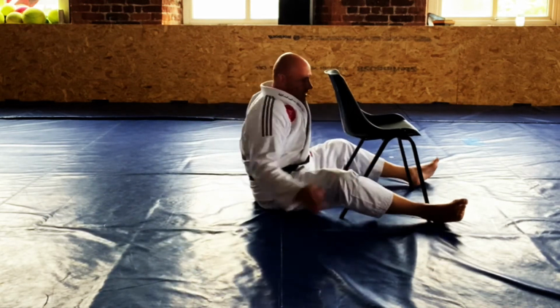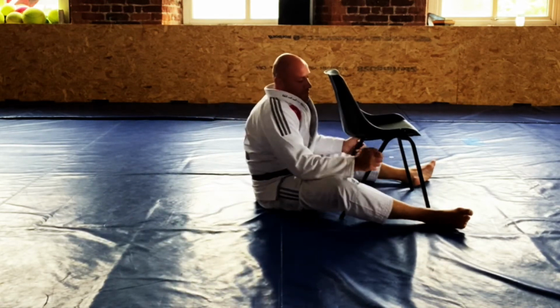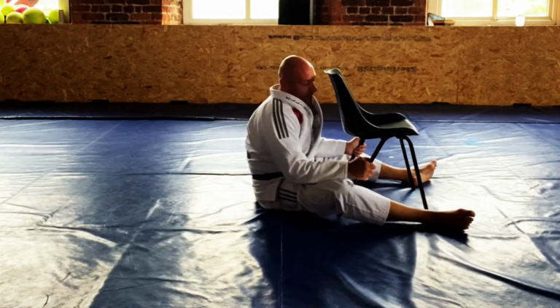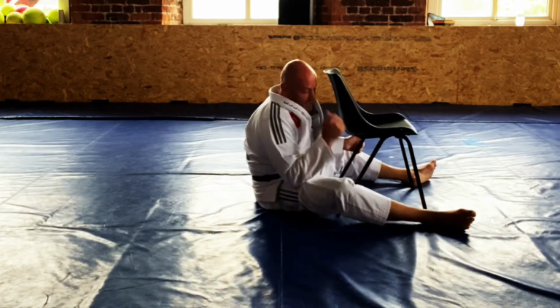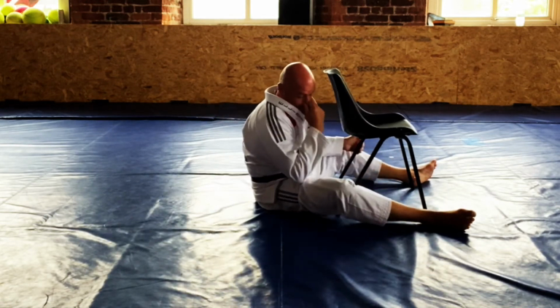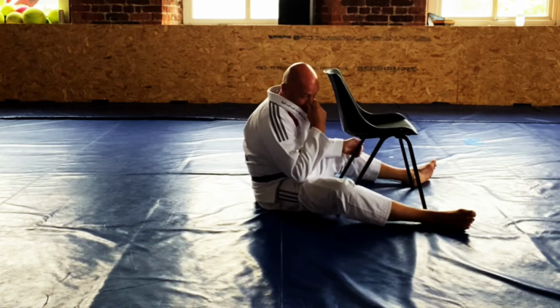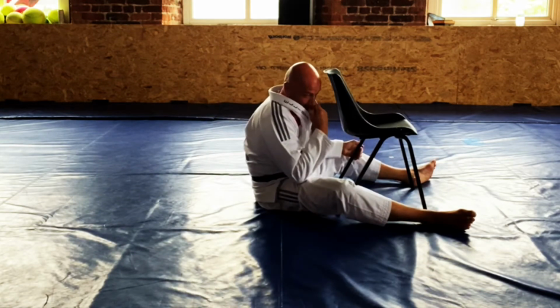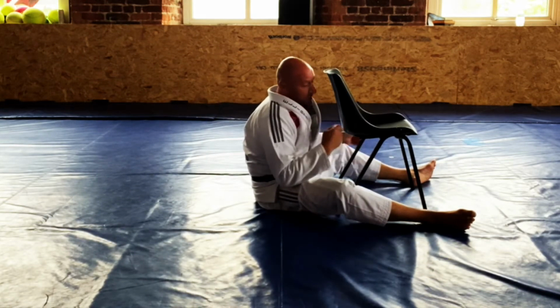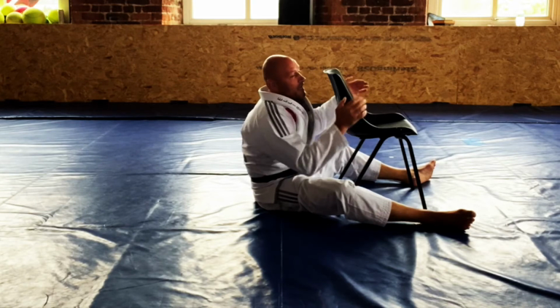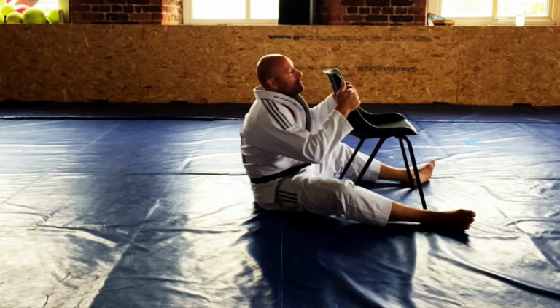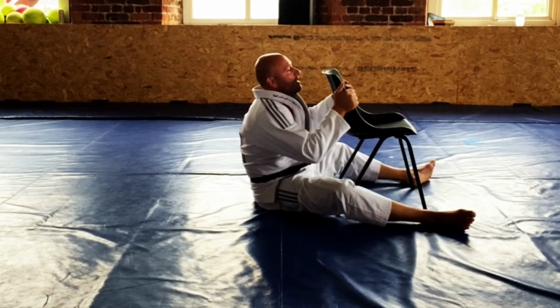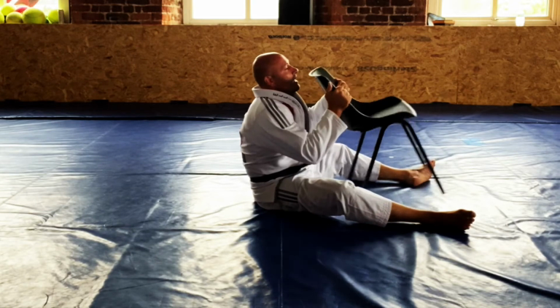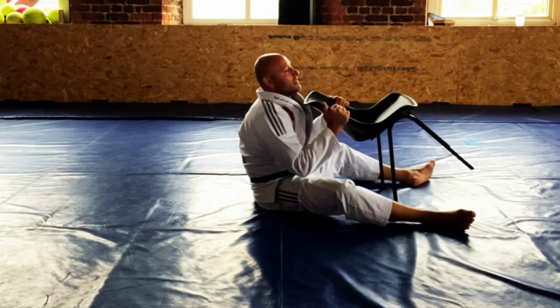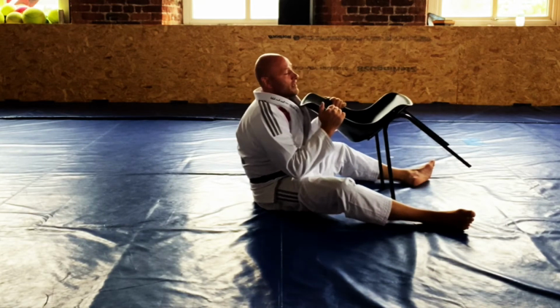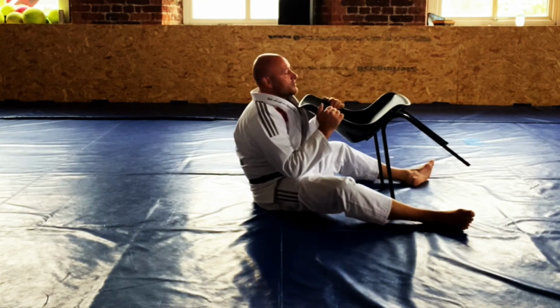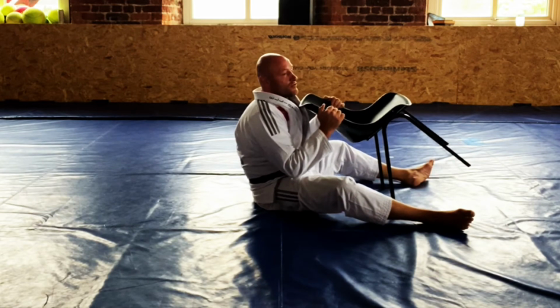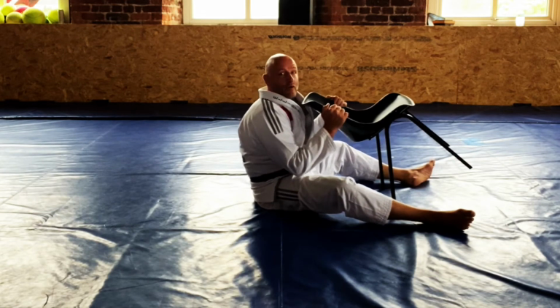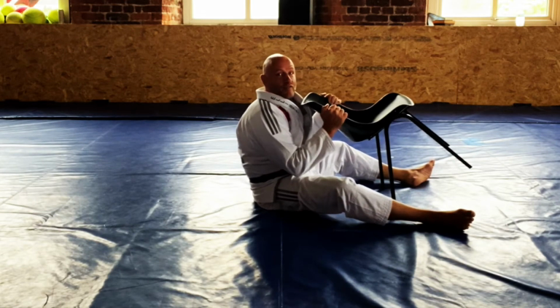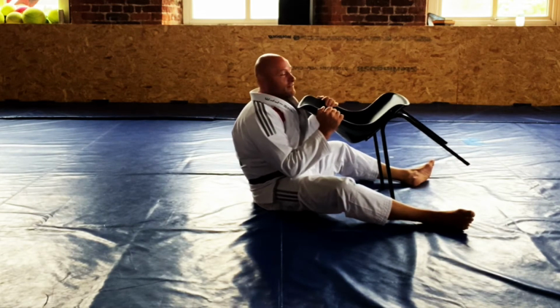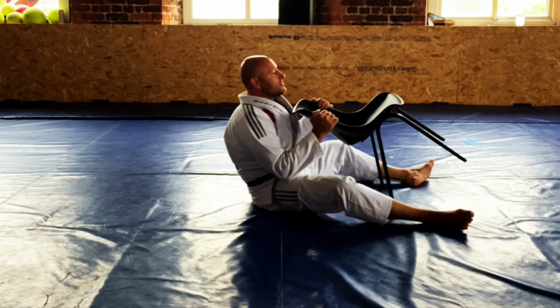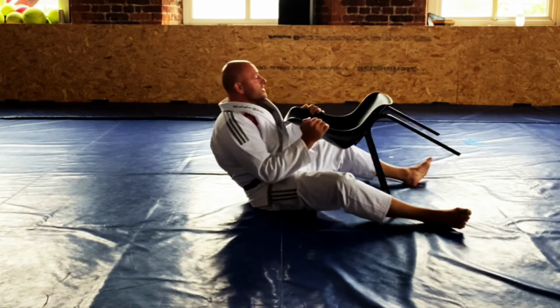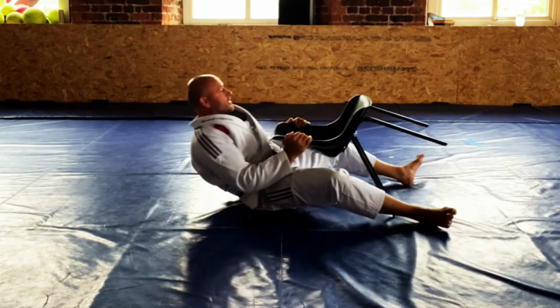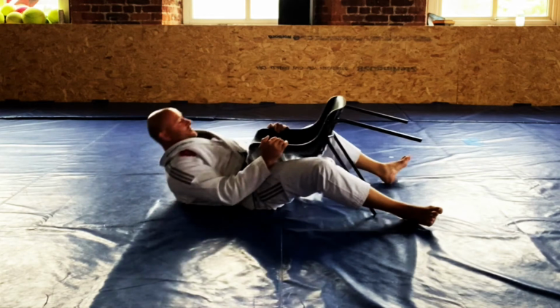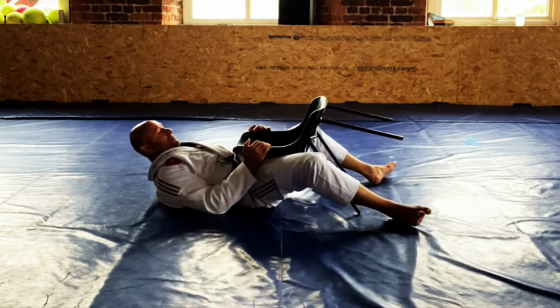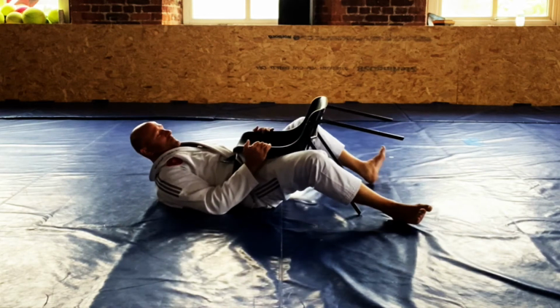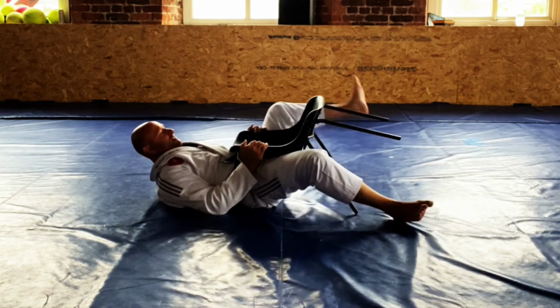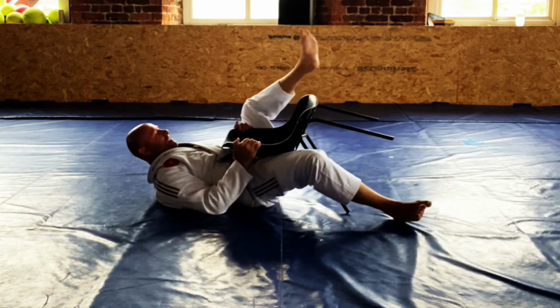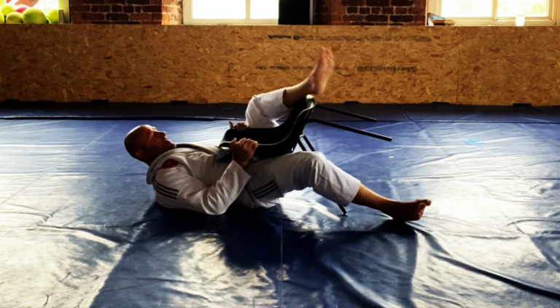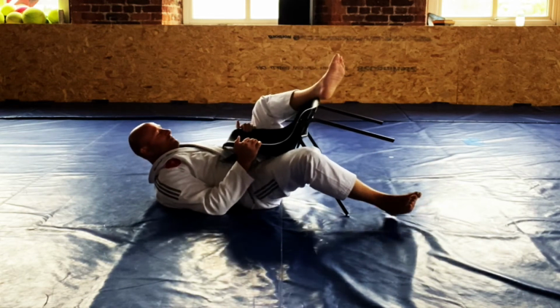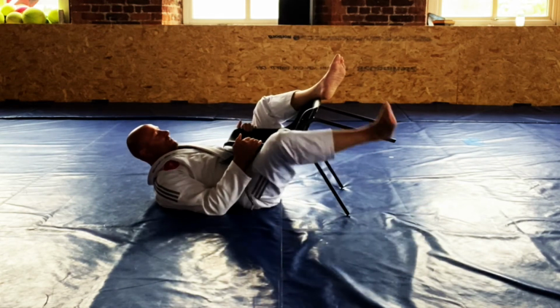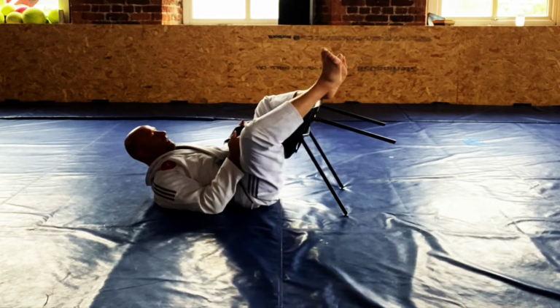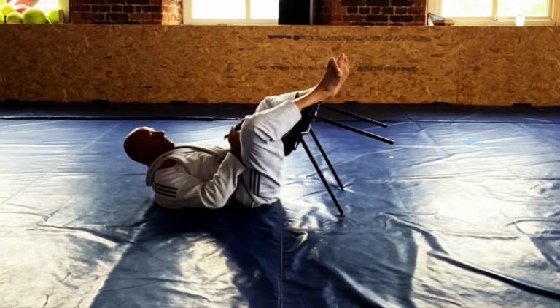It works really well. I showed this to one of my higher belts and he went and used it straight away before he'd even actually practiced it — did it in sparring. It was really good.